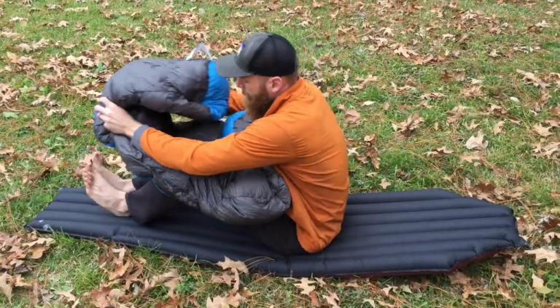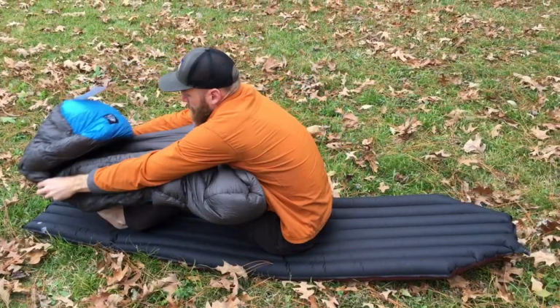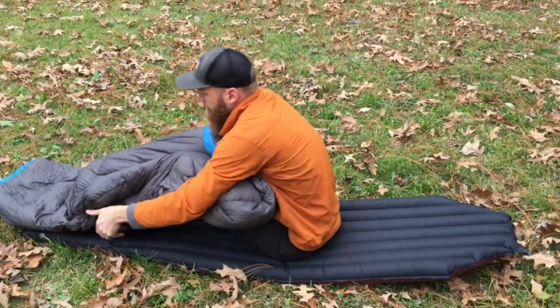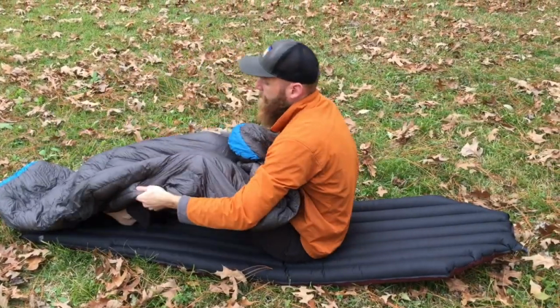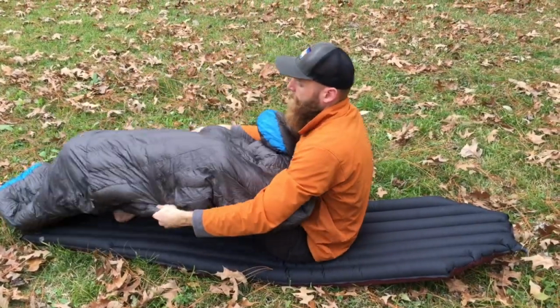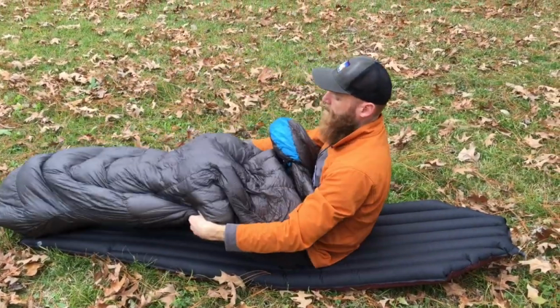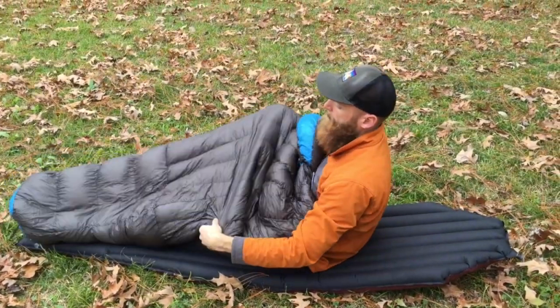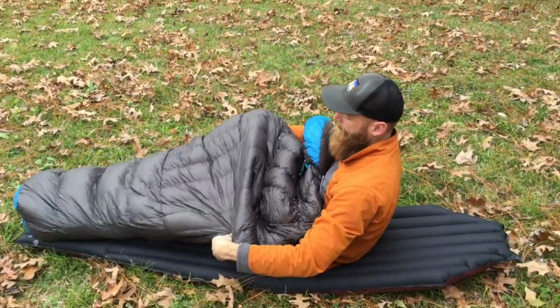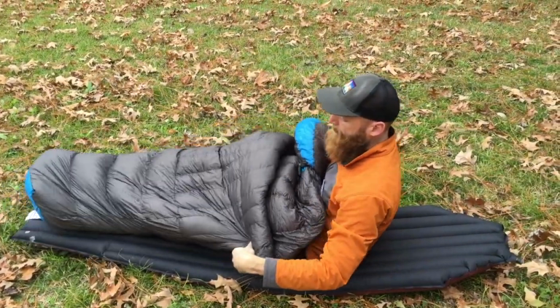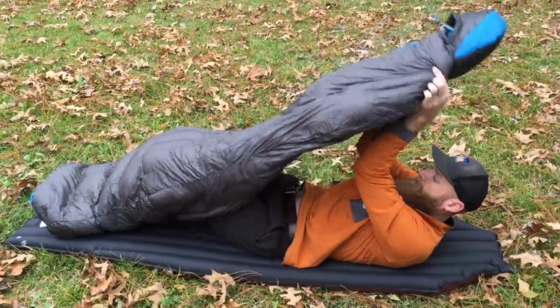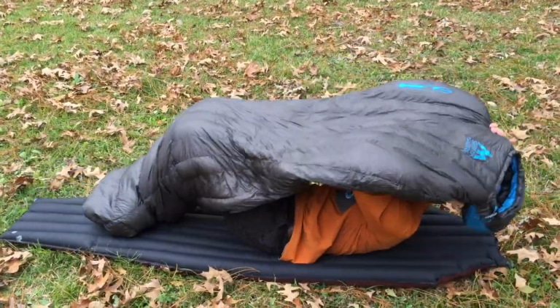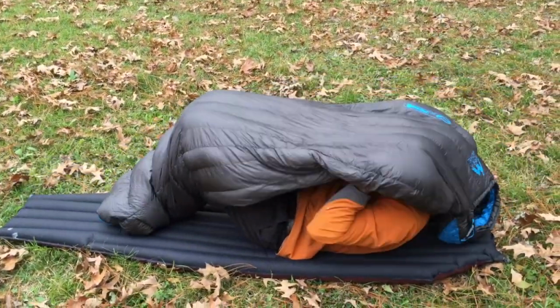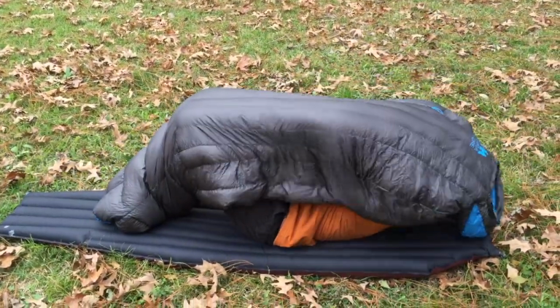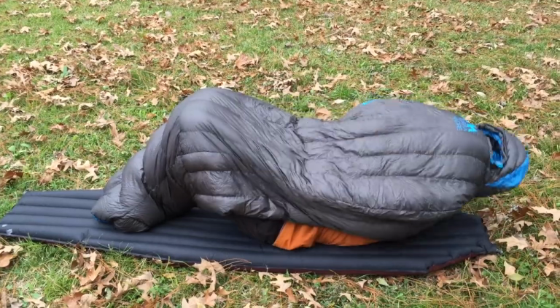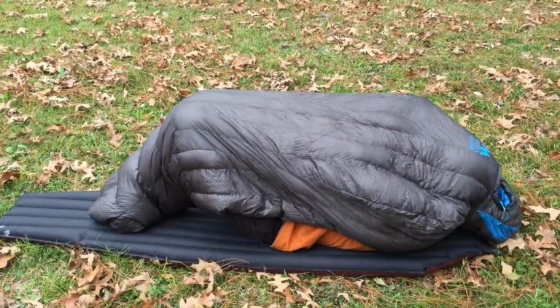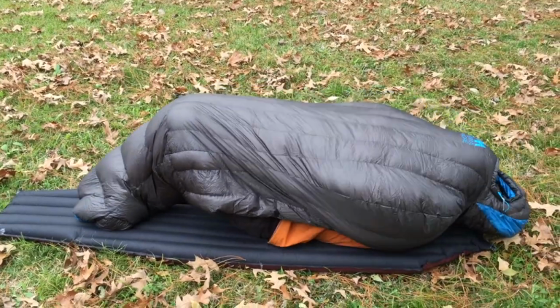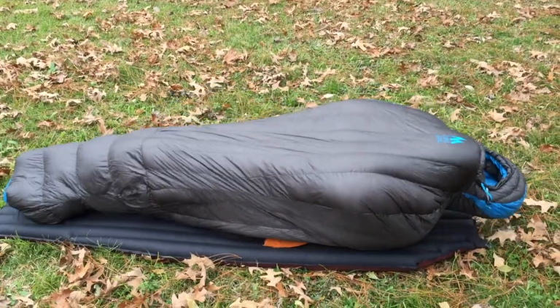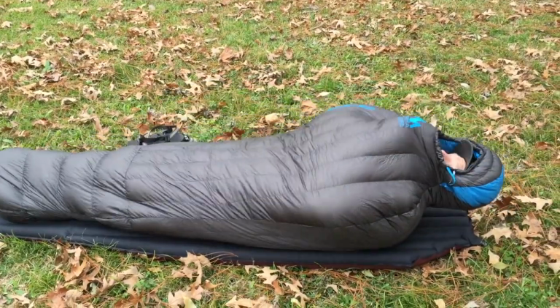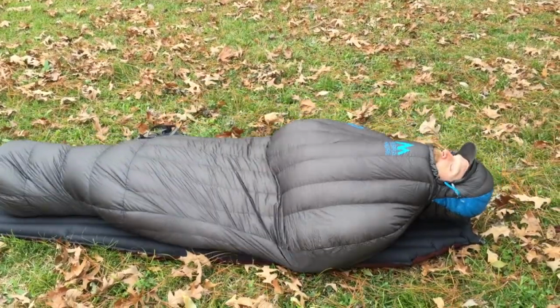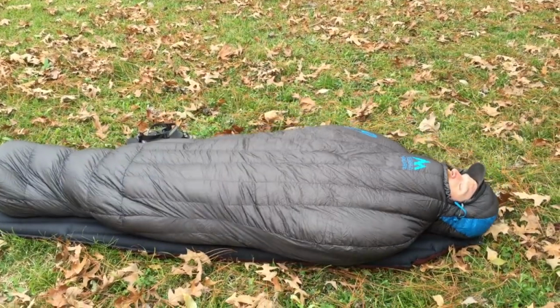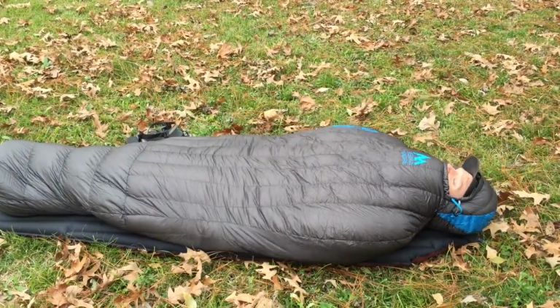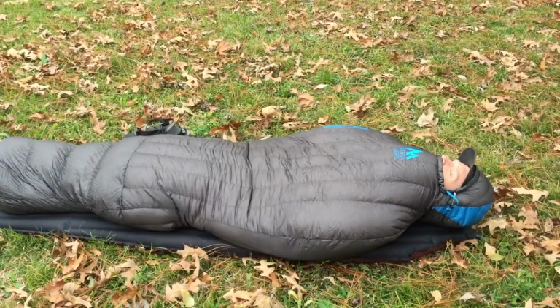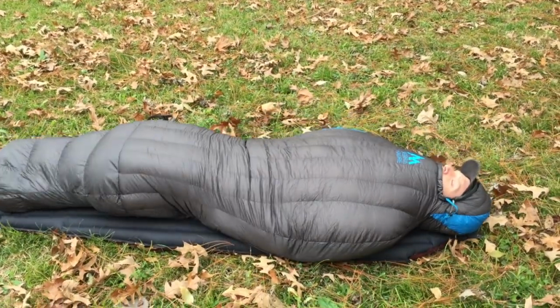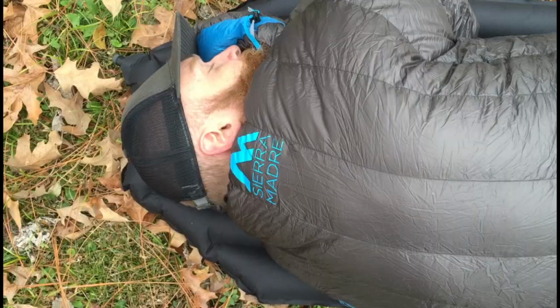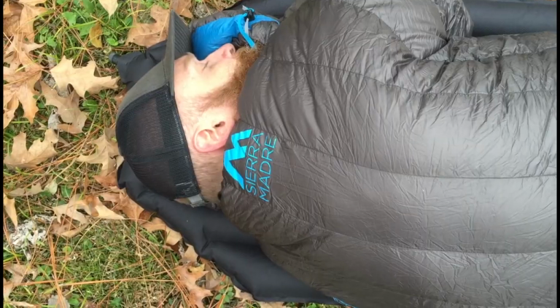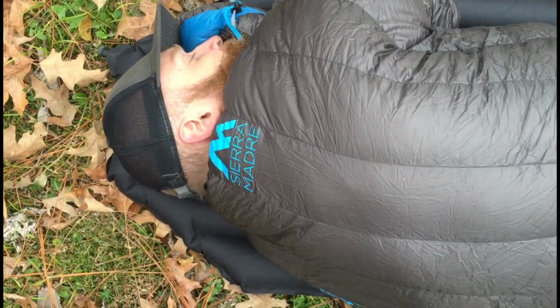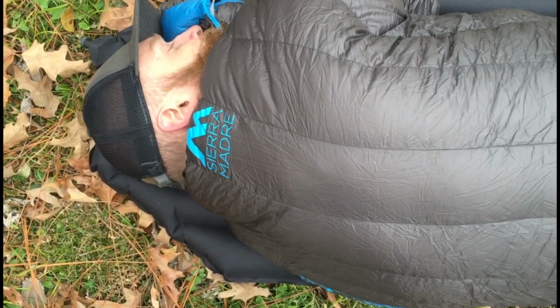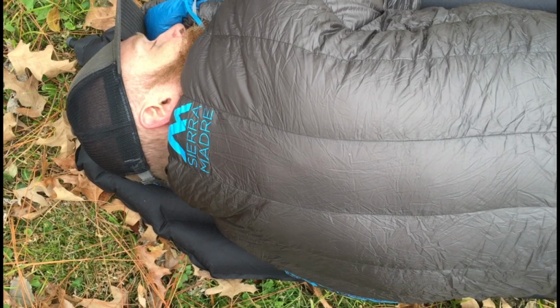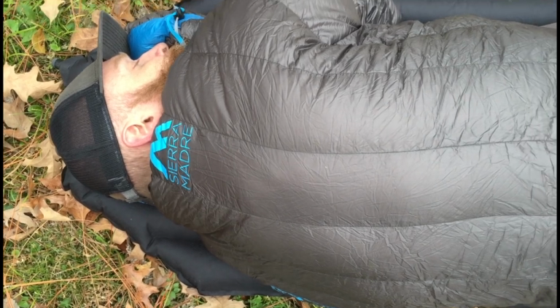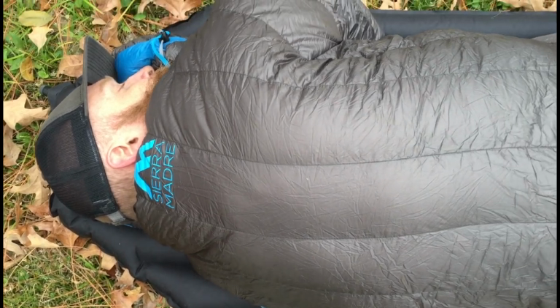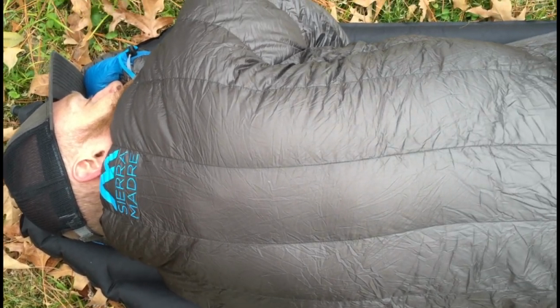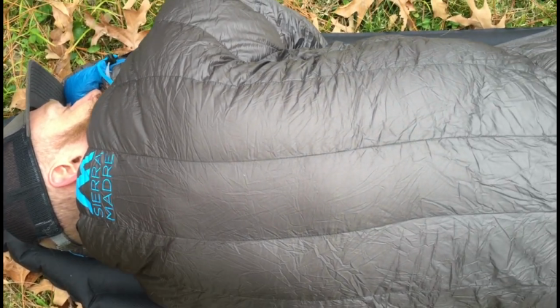With versatility in mind, you can use it as an ultralight sleeping bag on the ground. Just slip it on and tuck it in around your body. It's even large enough to work for those side sleepers.